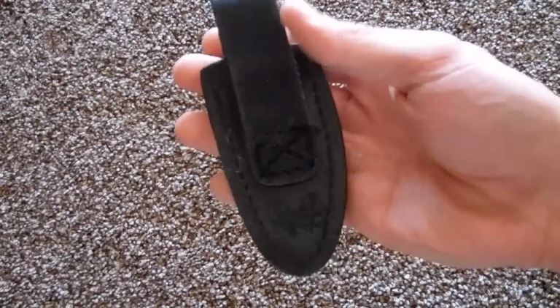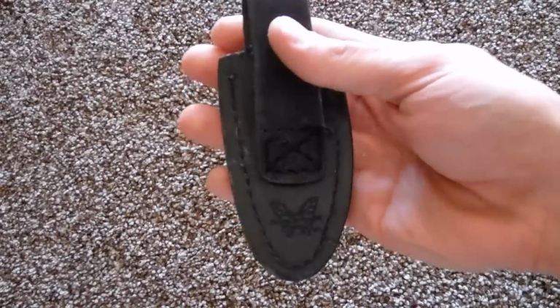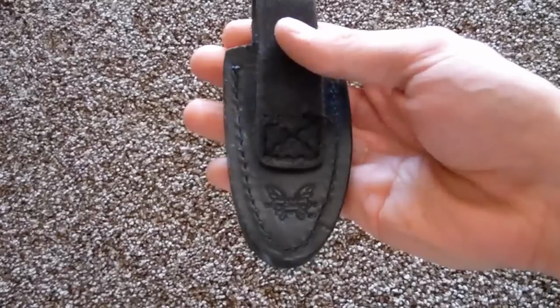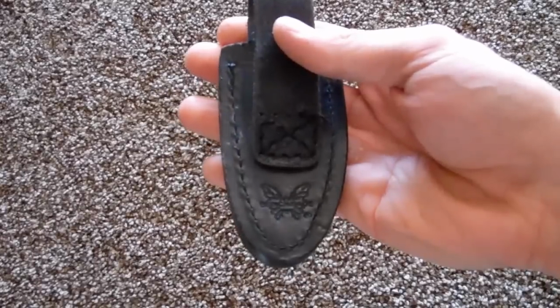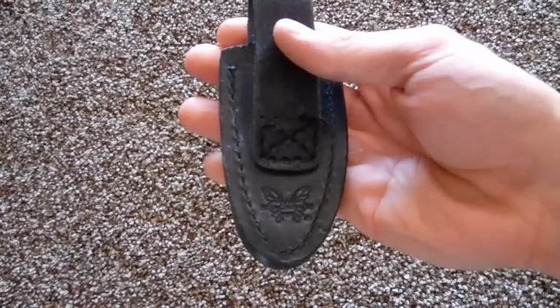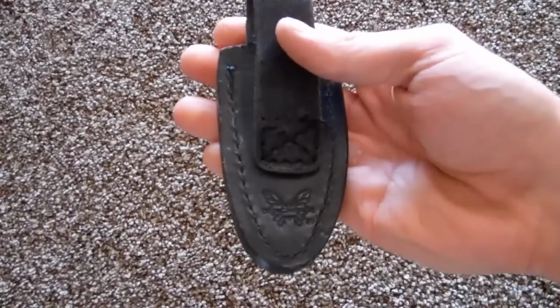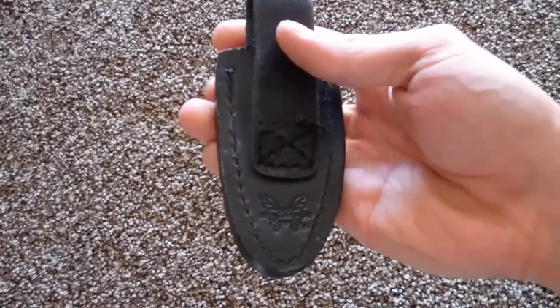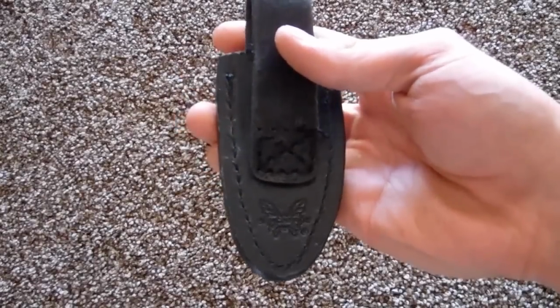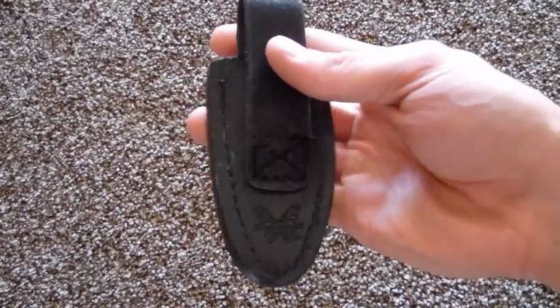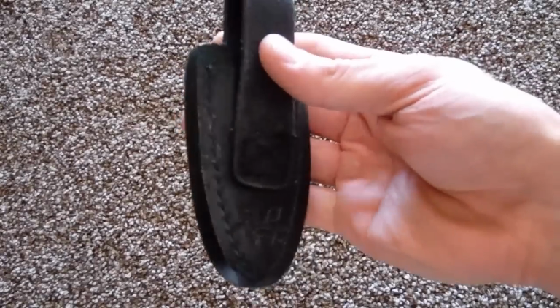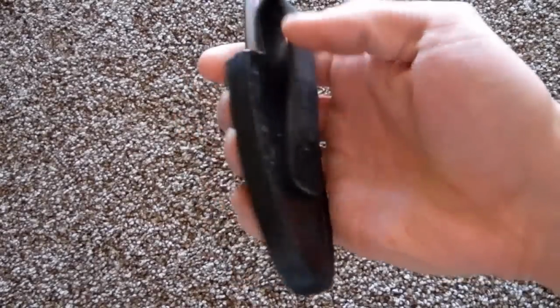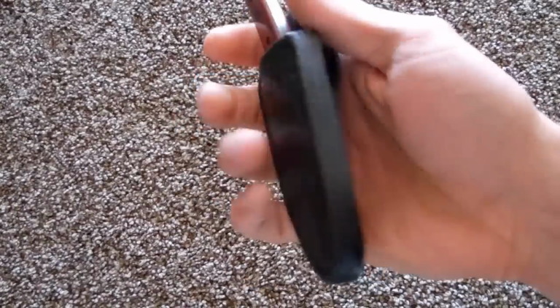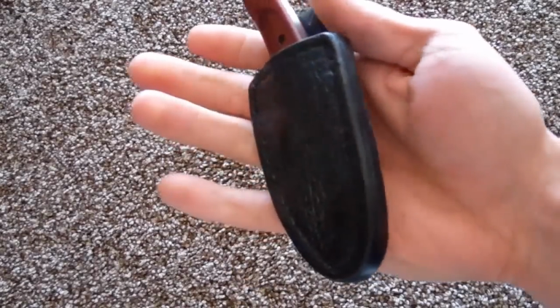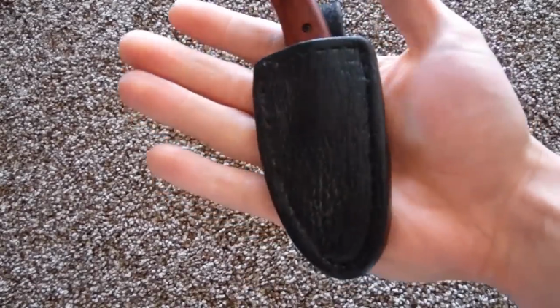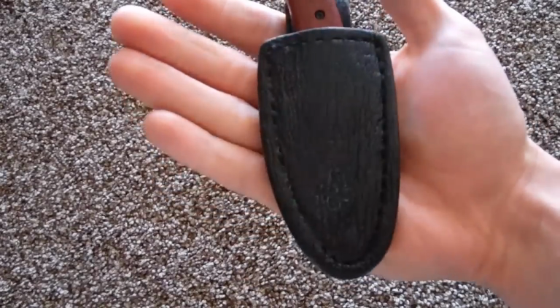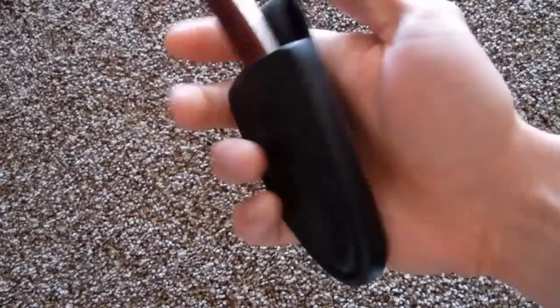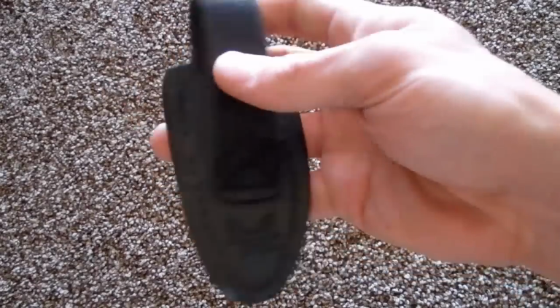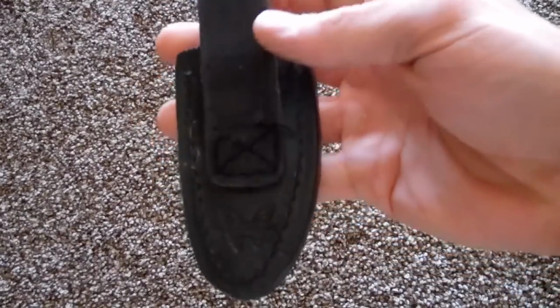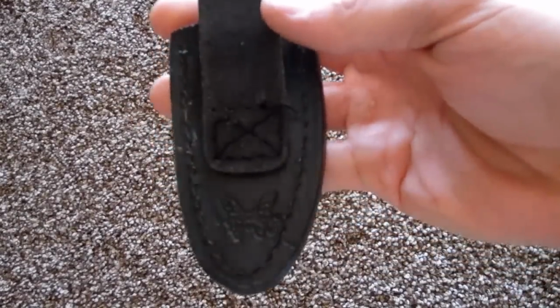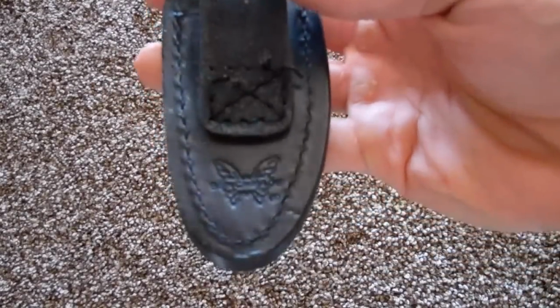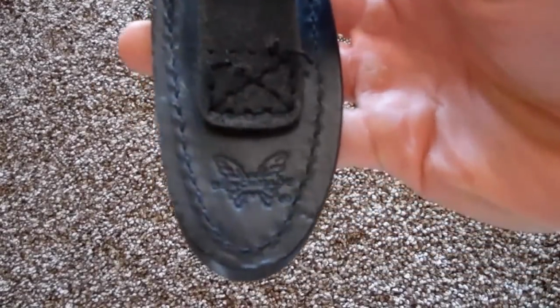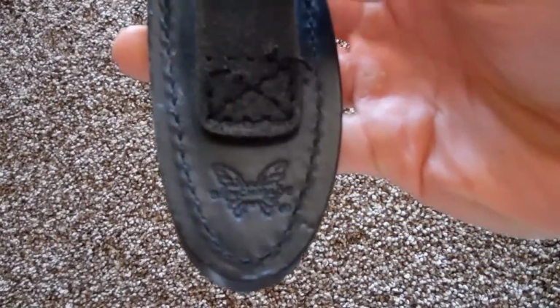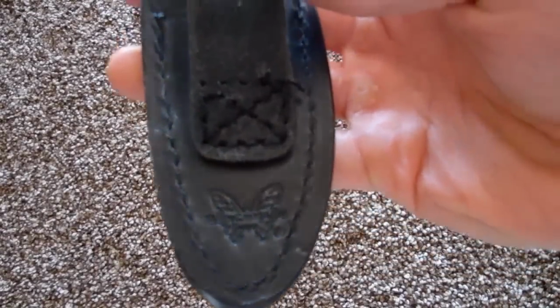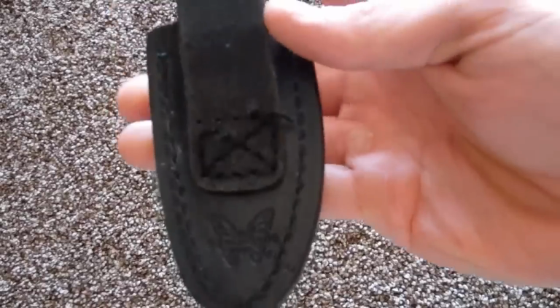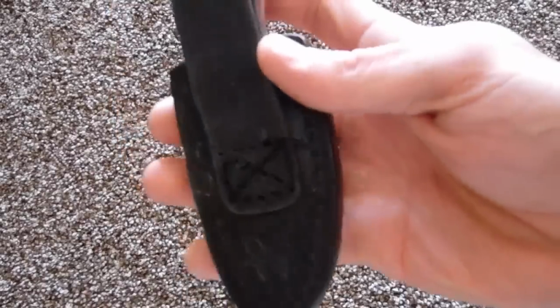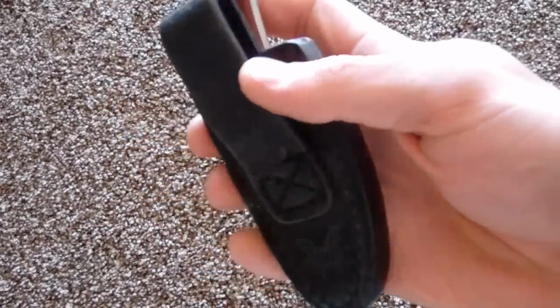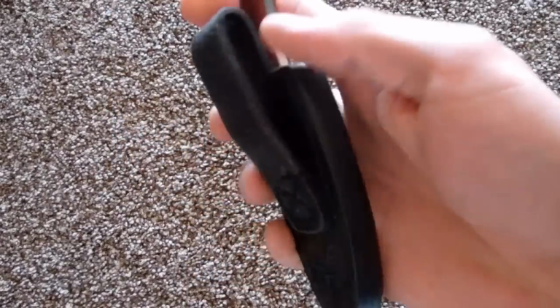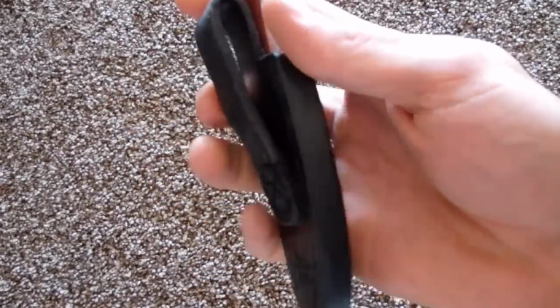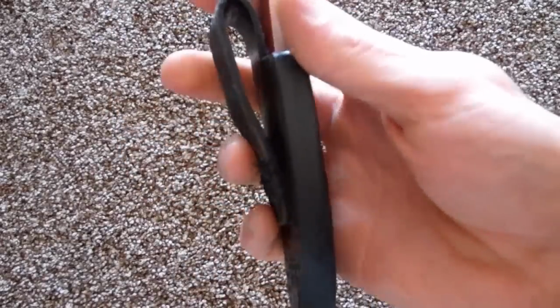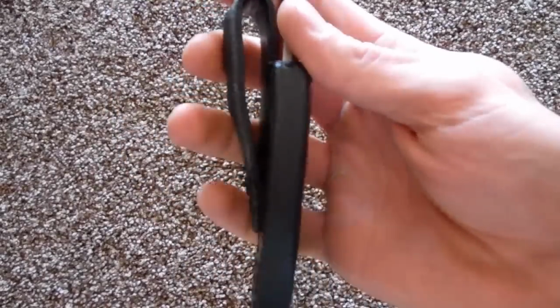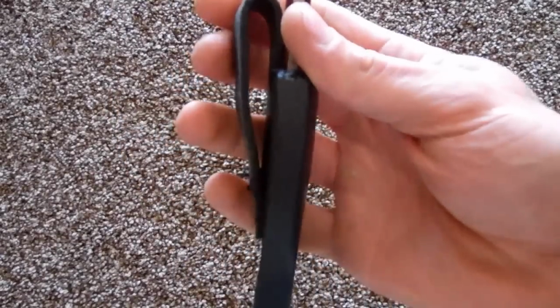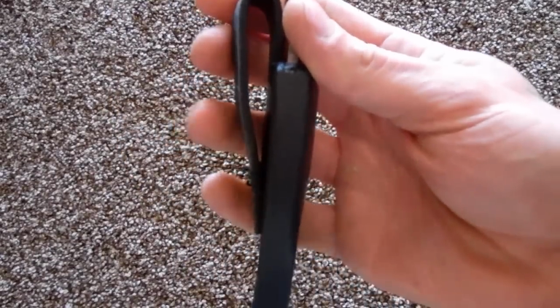This is the sheath it comes with. Really nice little leather sheath with the Benchmade logo on the back, and a belt loop.